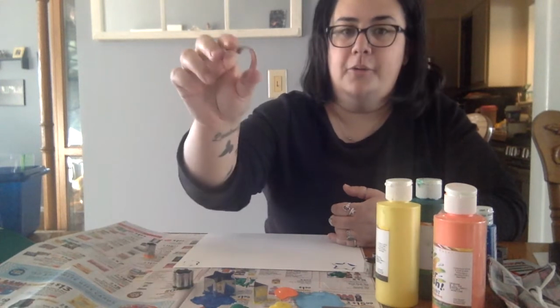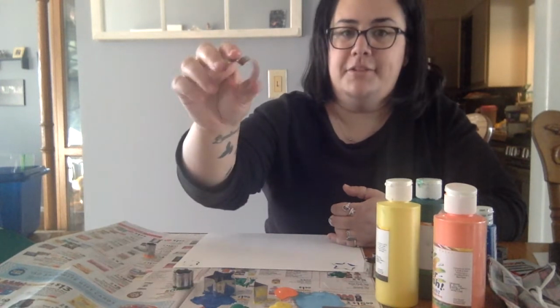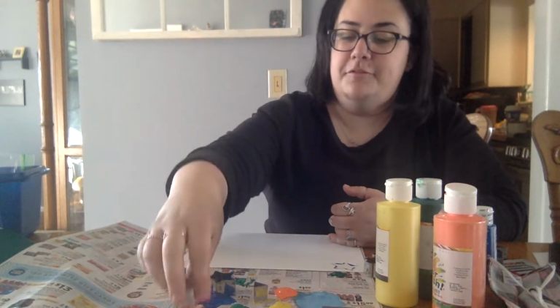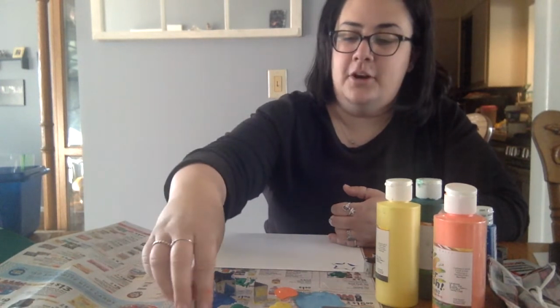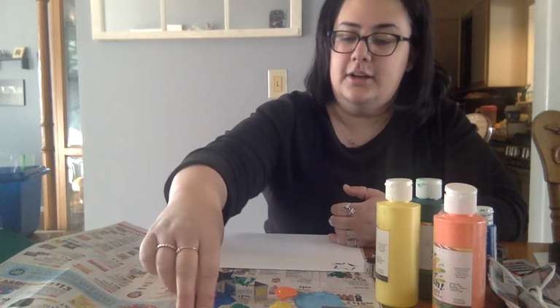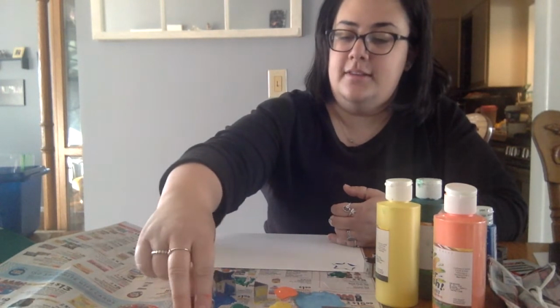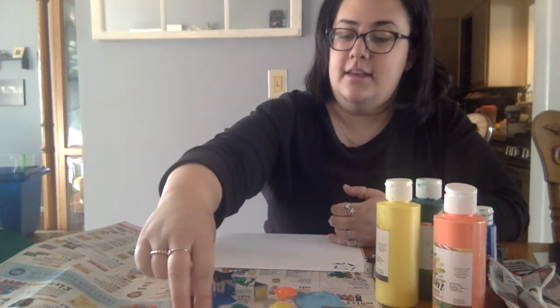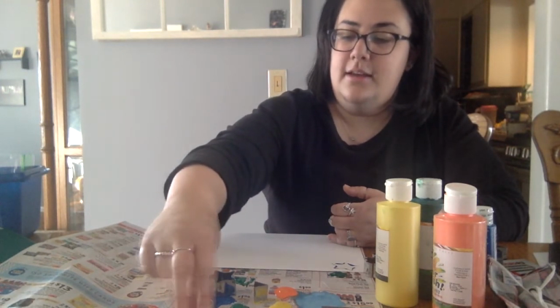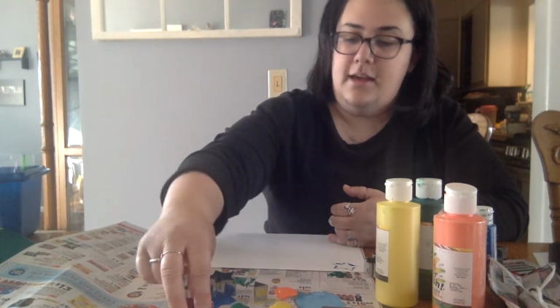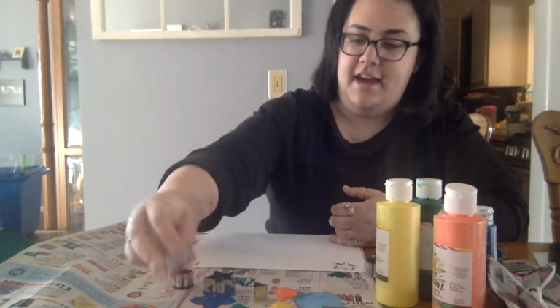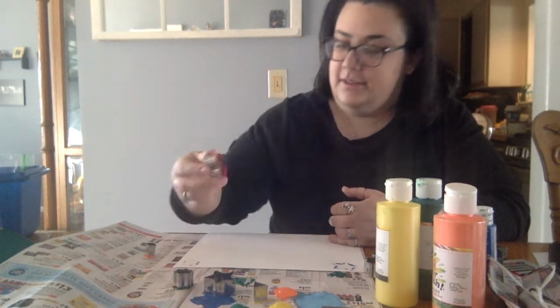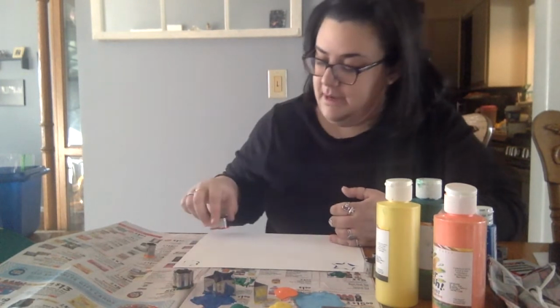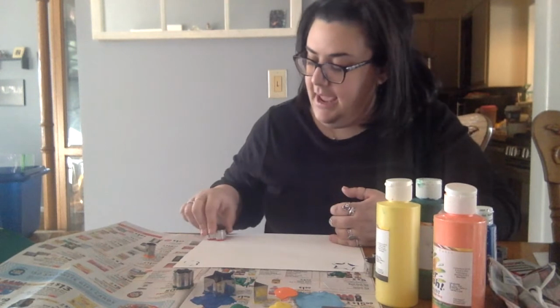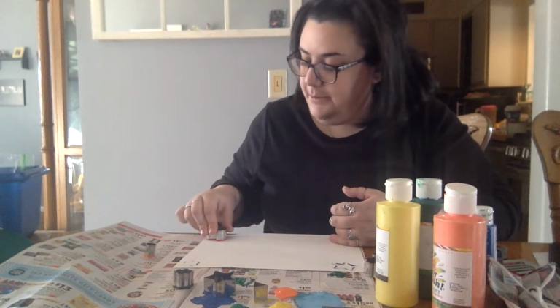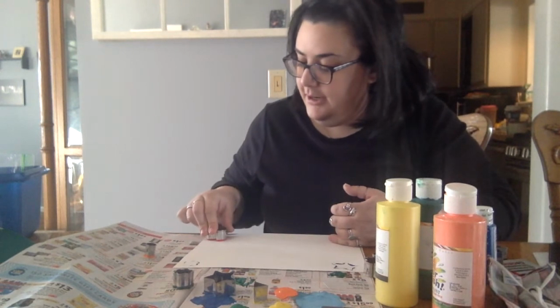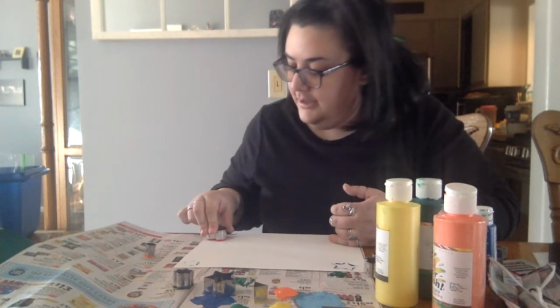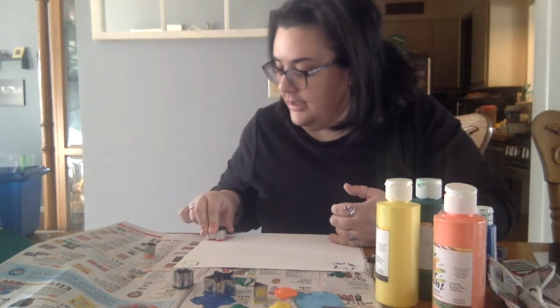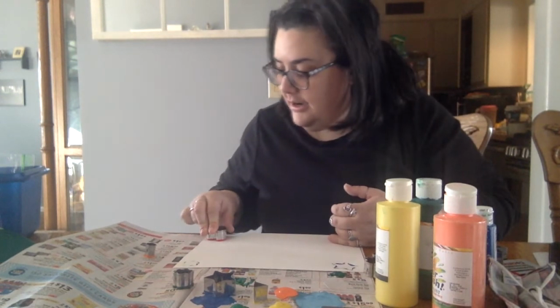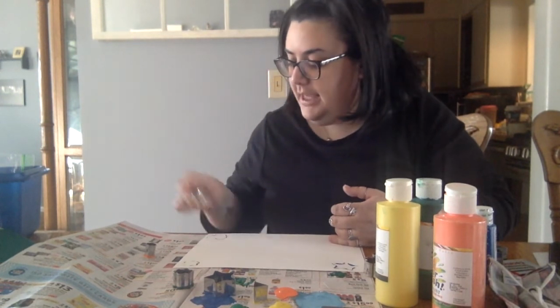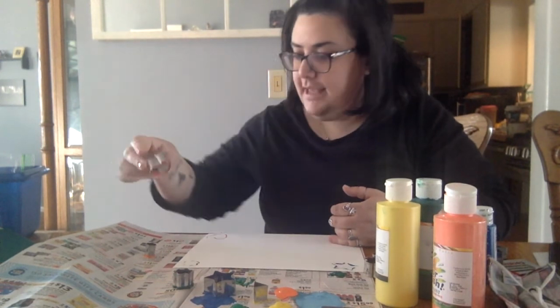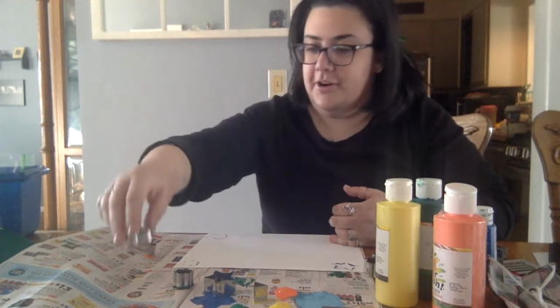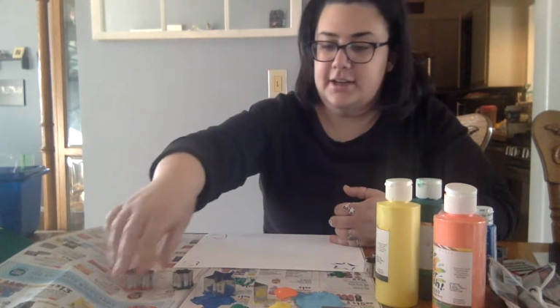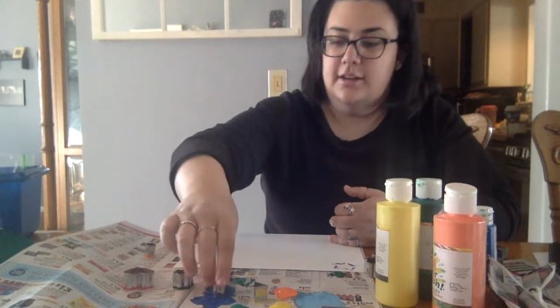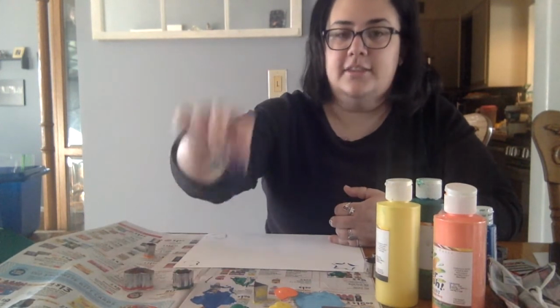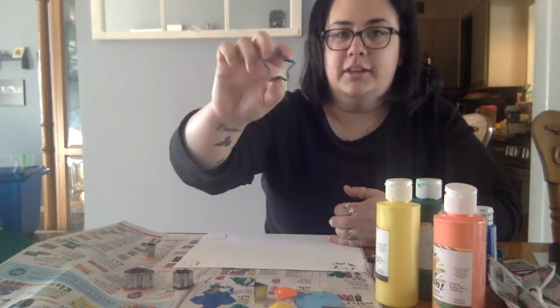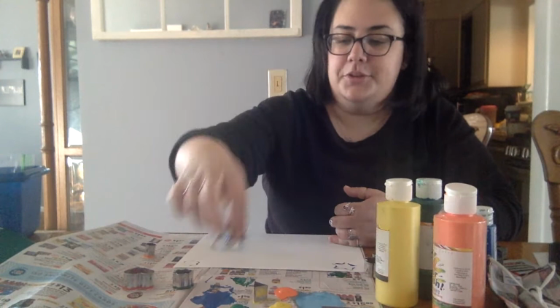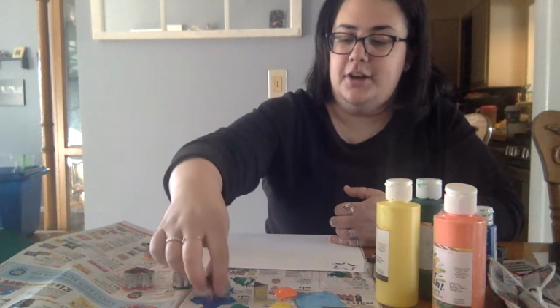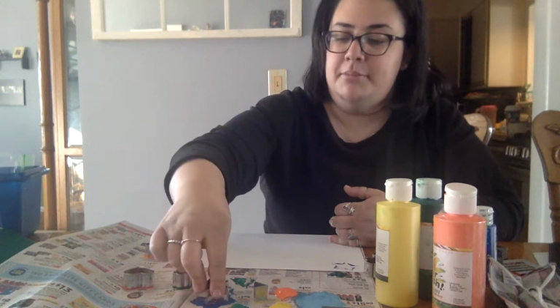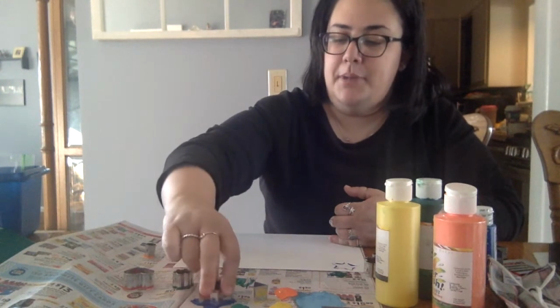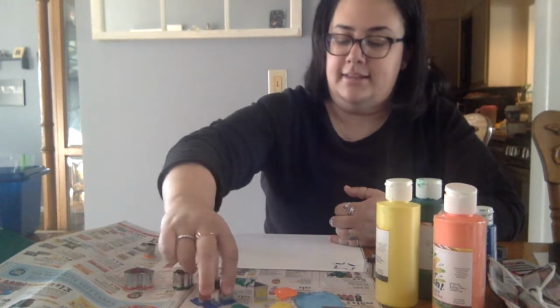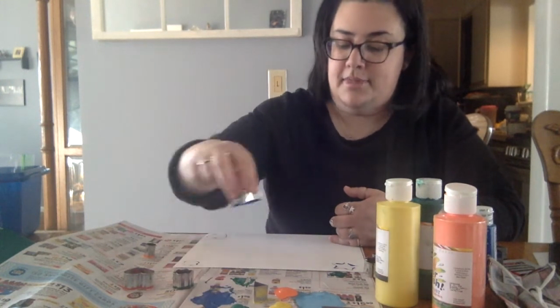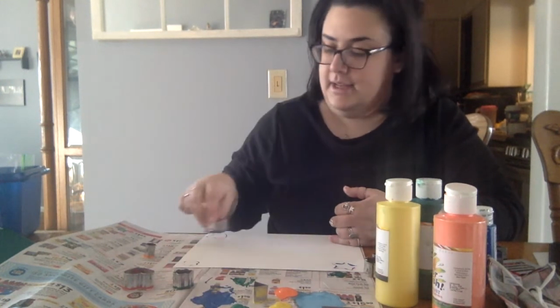Oh I have this really fun heart. Let's see how that looks on my paper. Okay, I have a heart. Look at this really cool star — I have some blue paint I can dip that in.